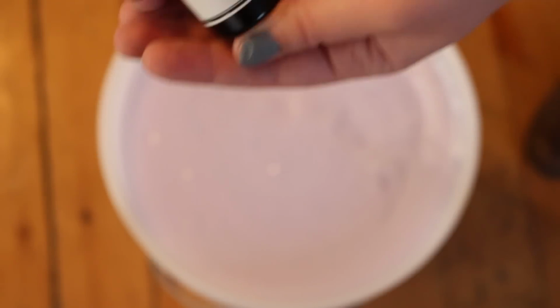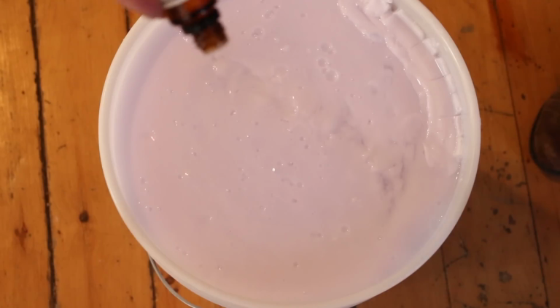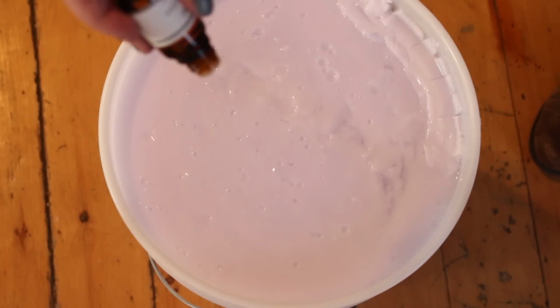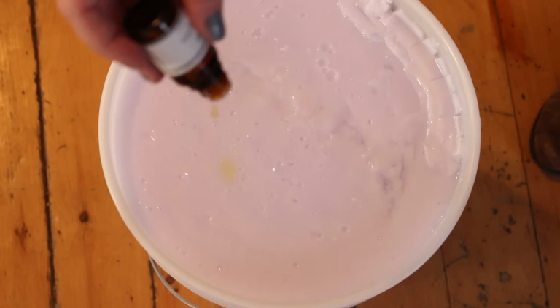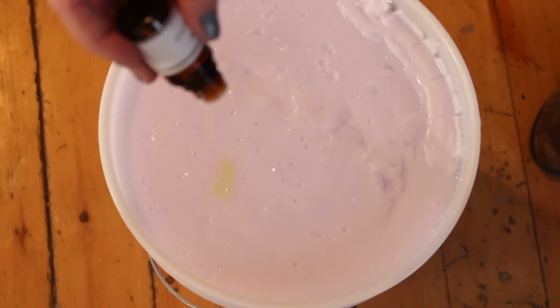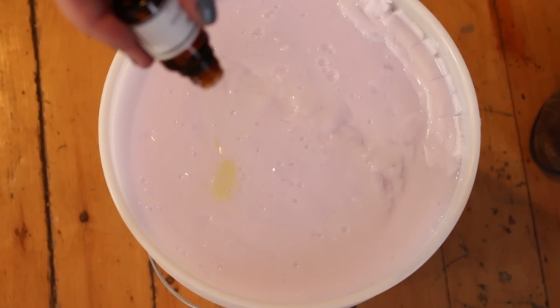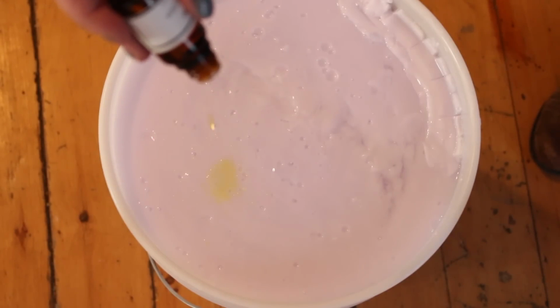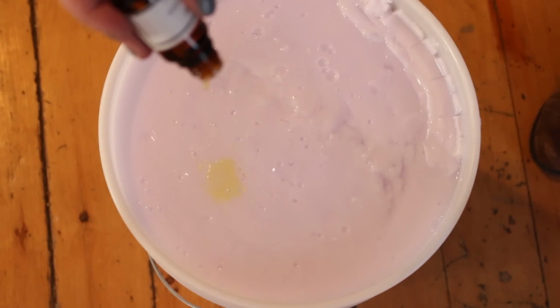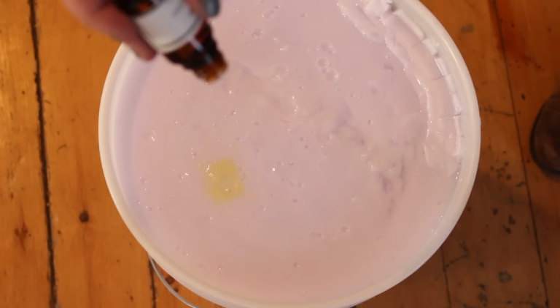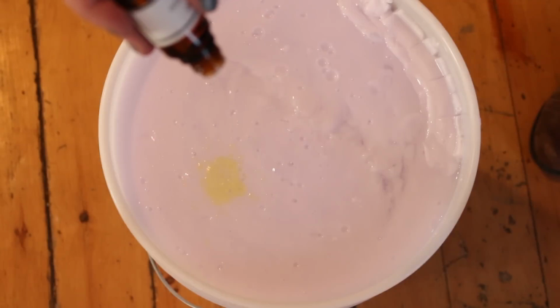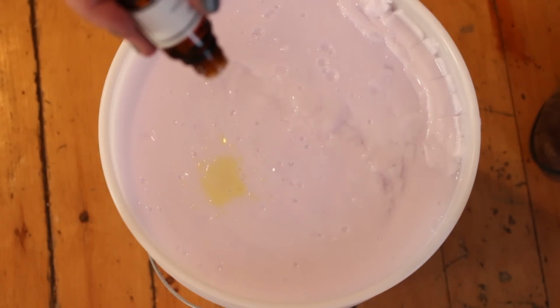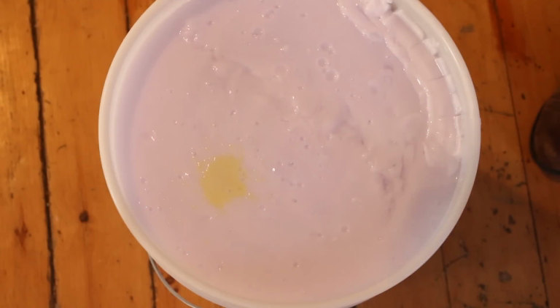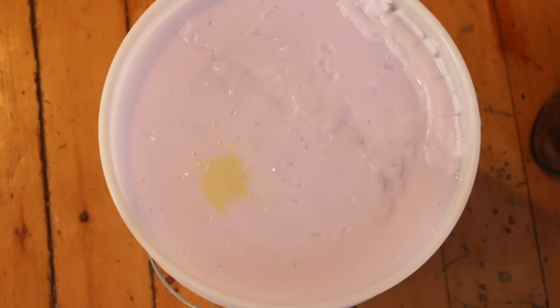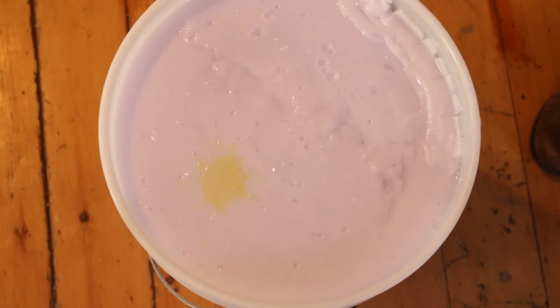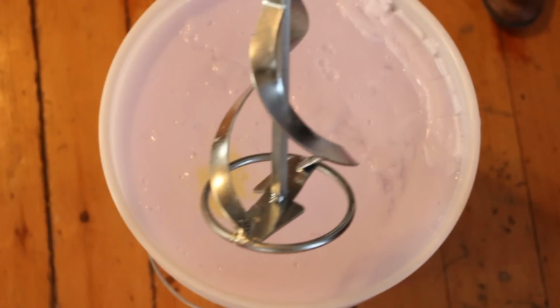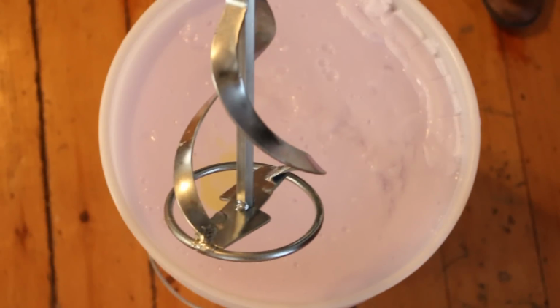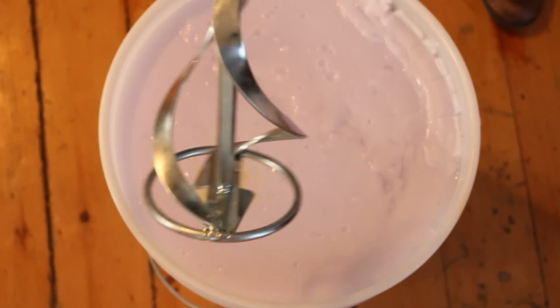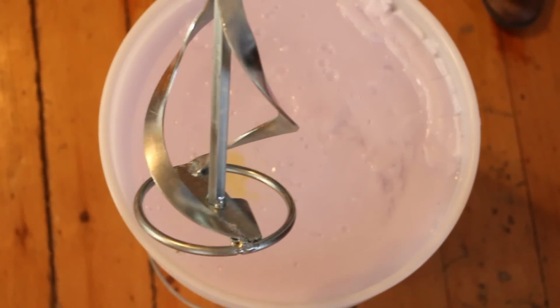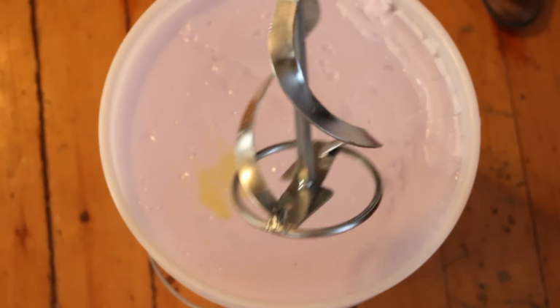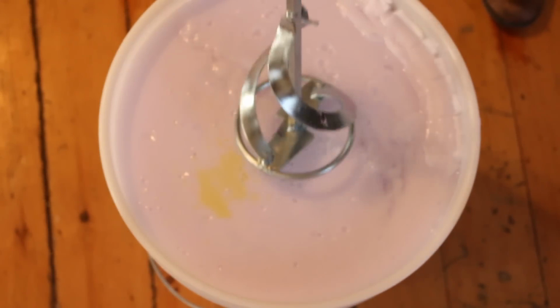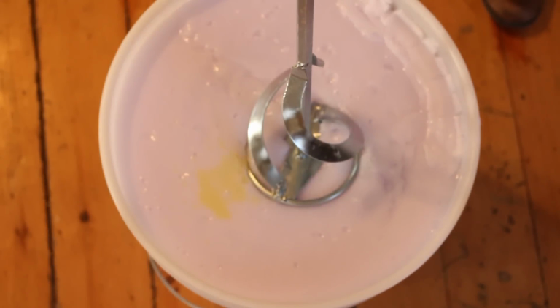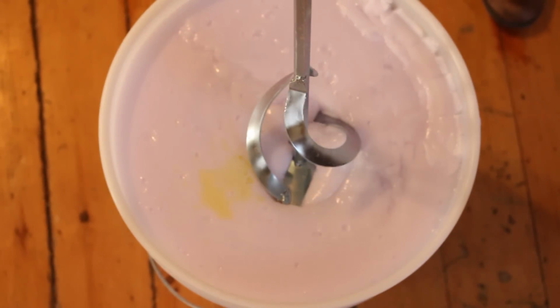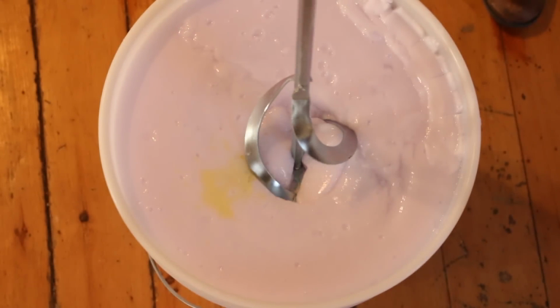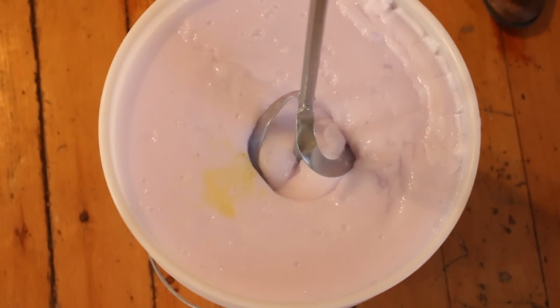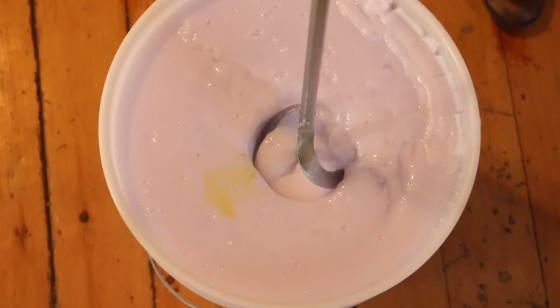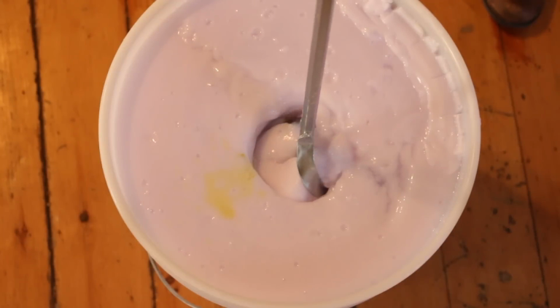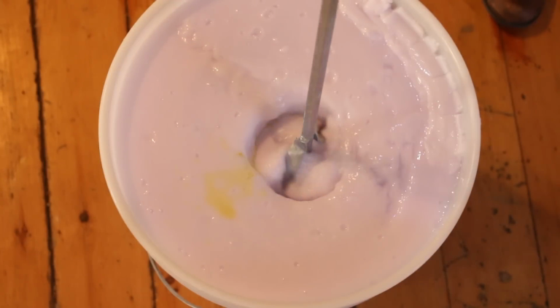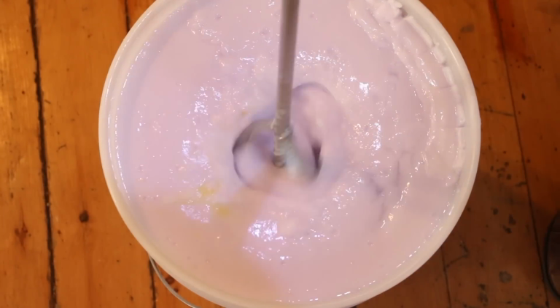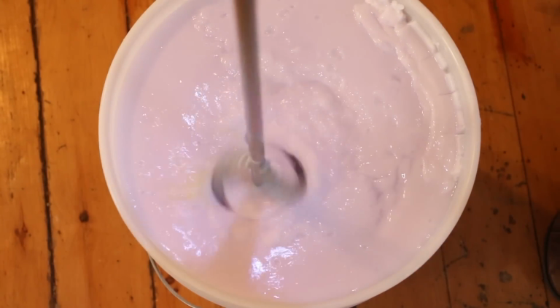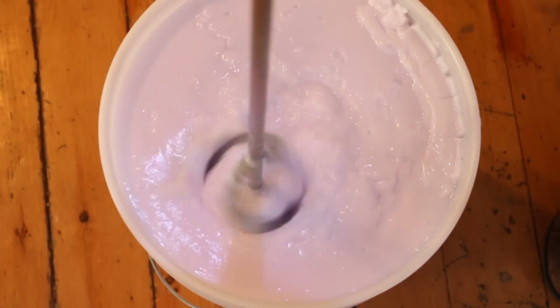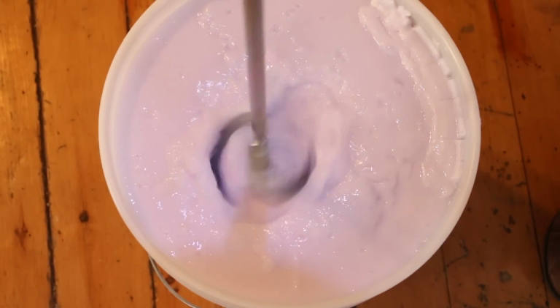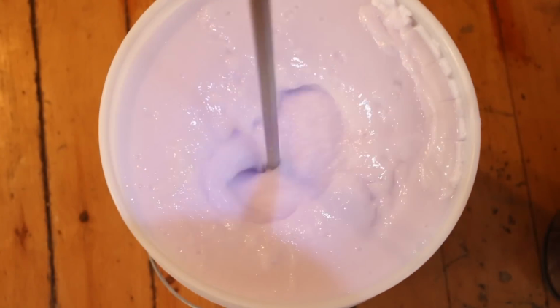Add as much essential oil as you want, or you can even add scented laundry booster beads at this point. I use a mixing tool, but you can just stir it with a big stick — it might take a little longer, but you're just trying to break up all of the gel.